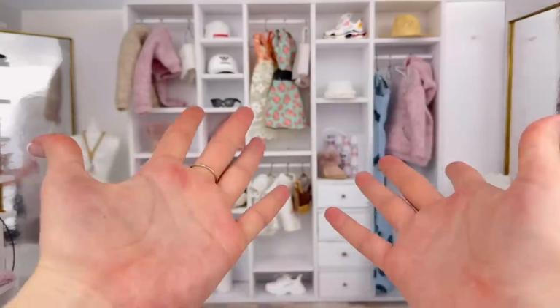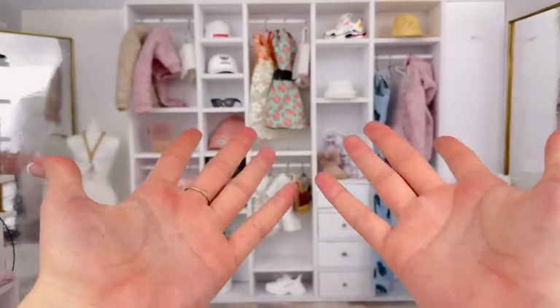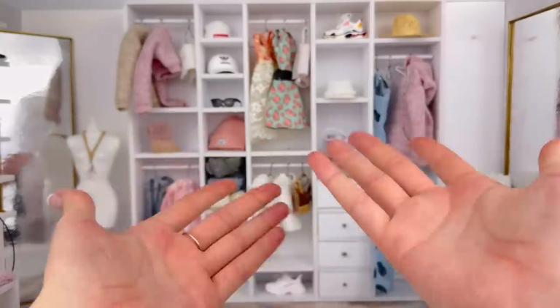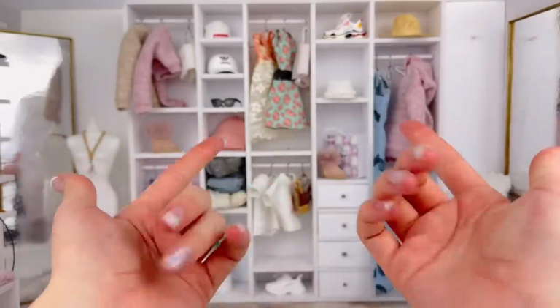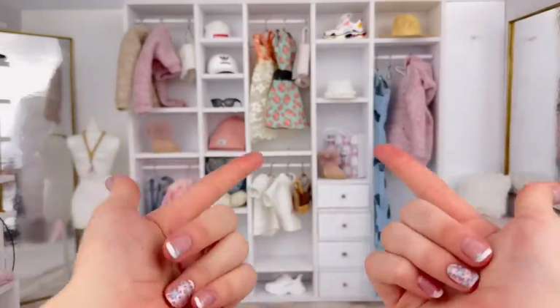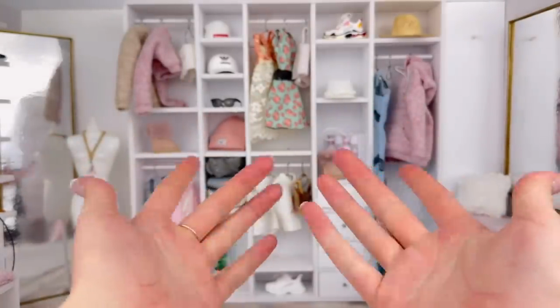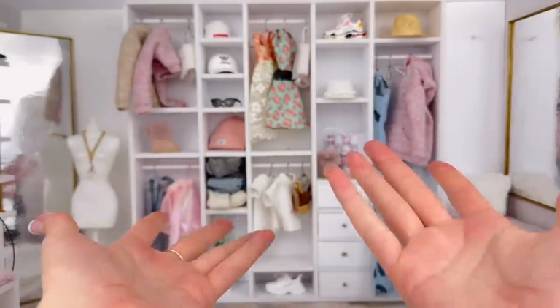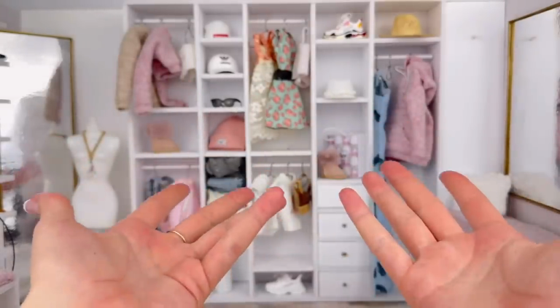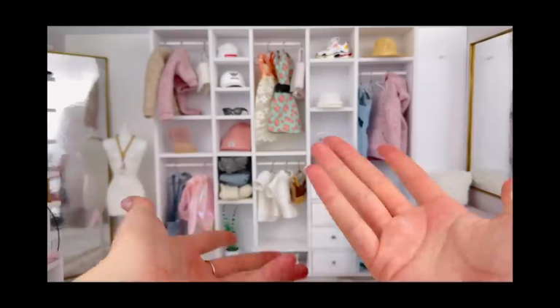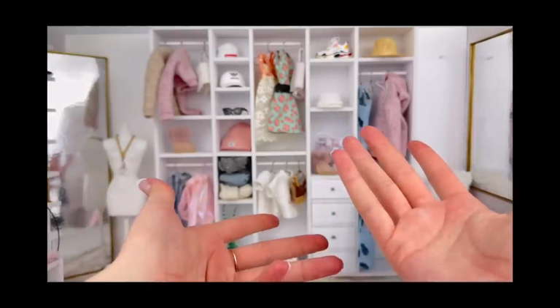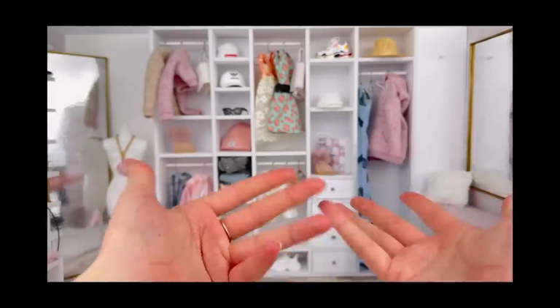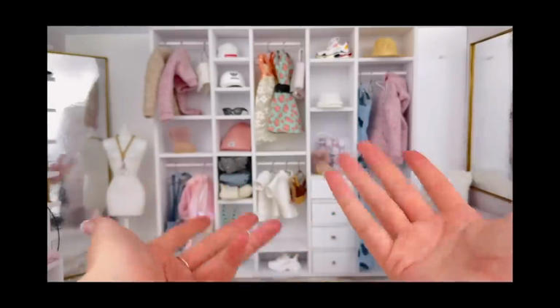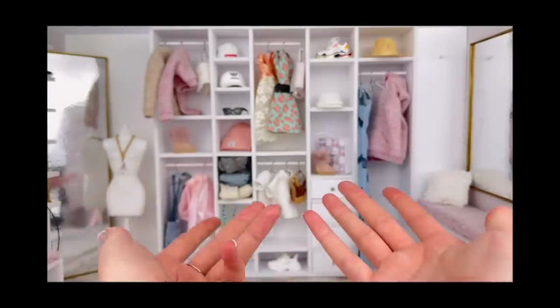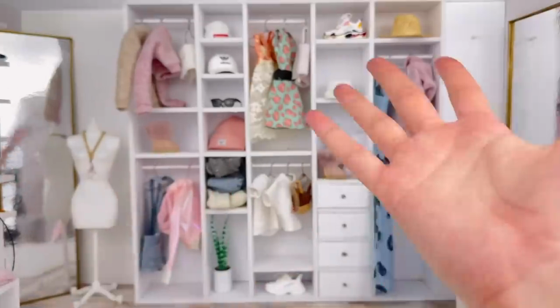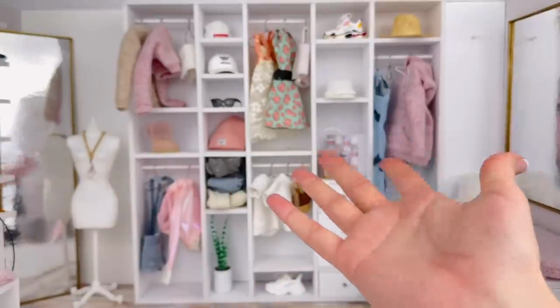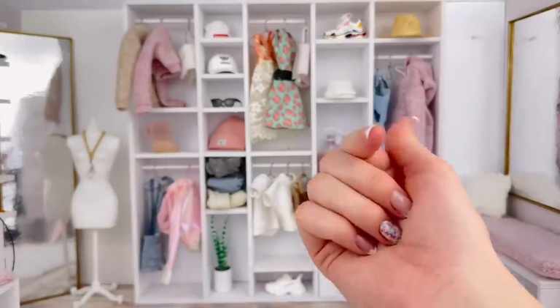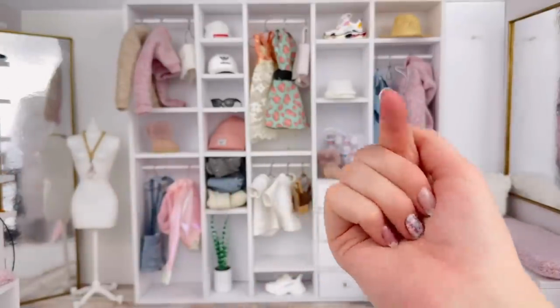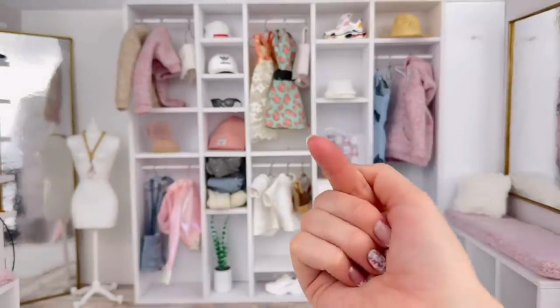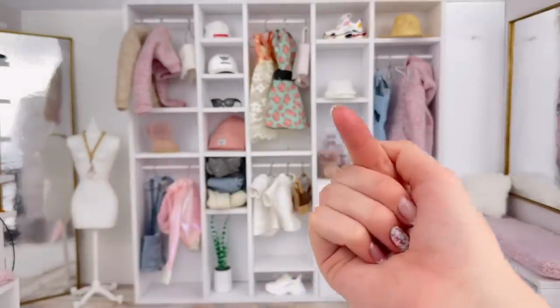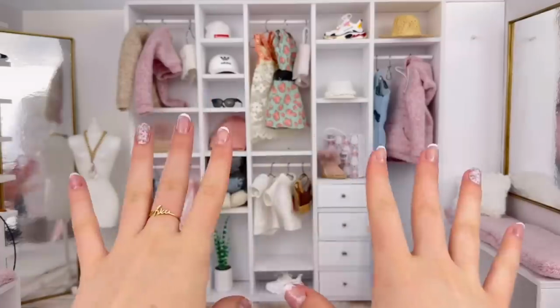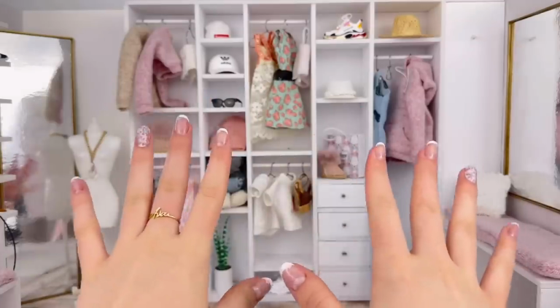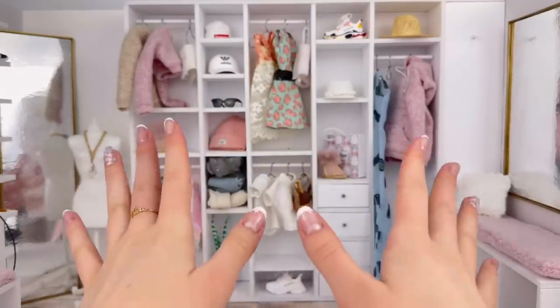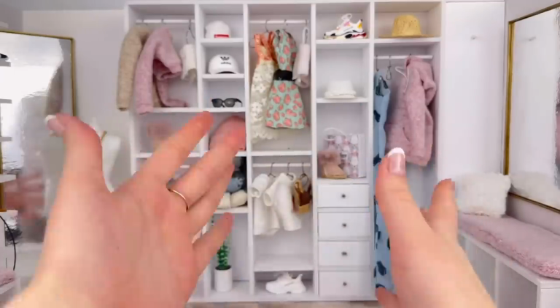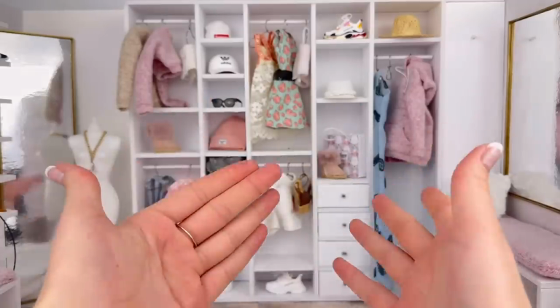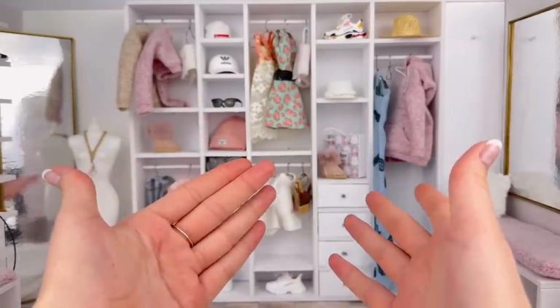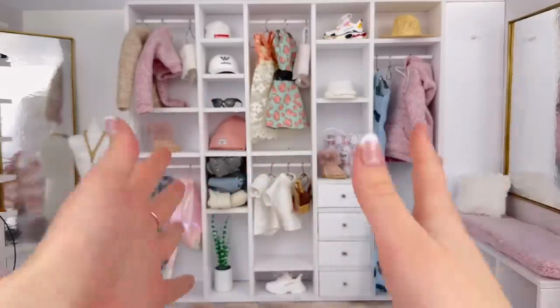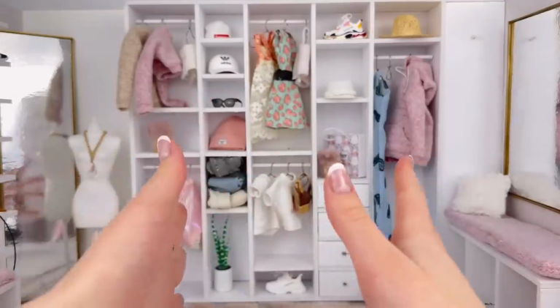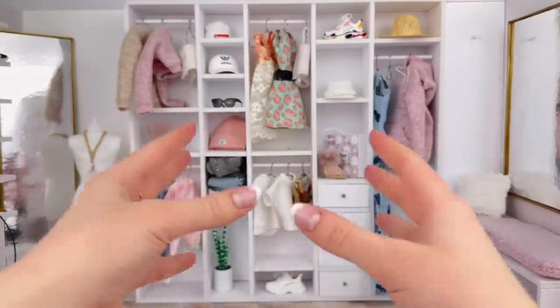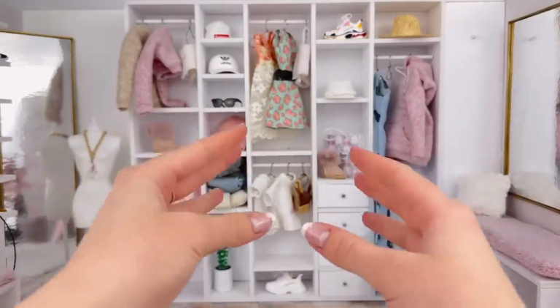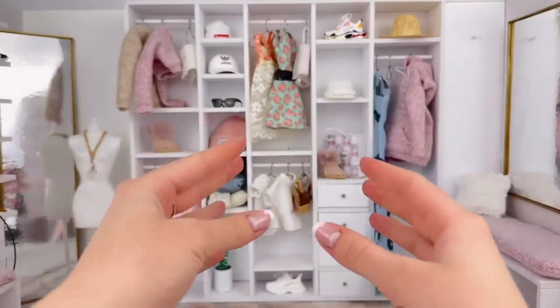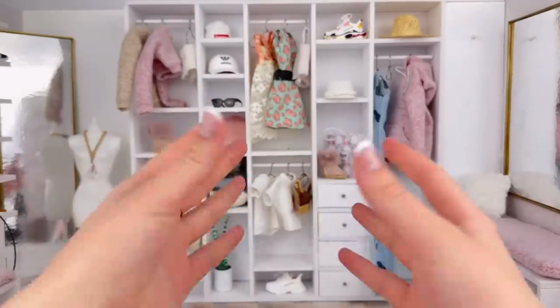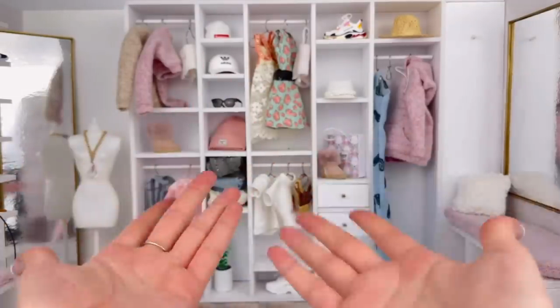I feel like these purses and bags don't really get the appreciation that they deserve because they don't really have that many opportunities to use them. So today I'm going to show them all to you guys. I'm not going in order according to how much I like these bags — I'm just going to kind of group them in categories and talk a little bit about them as we go.